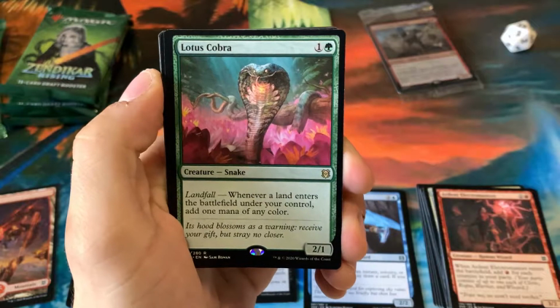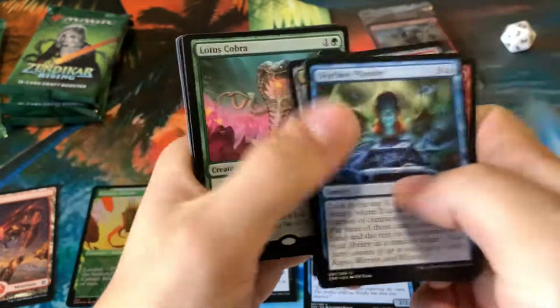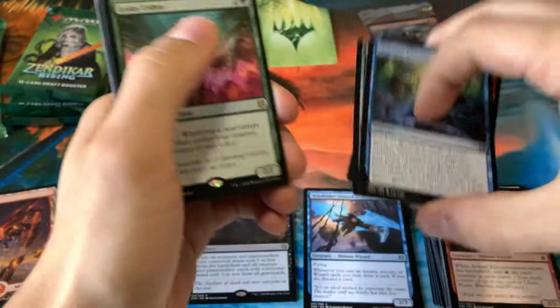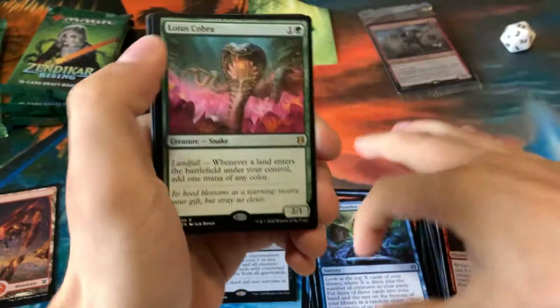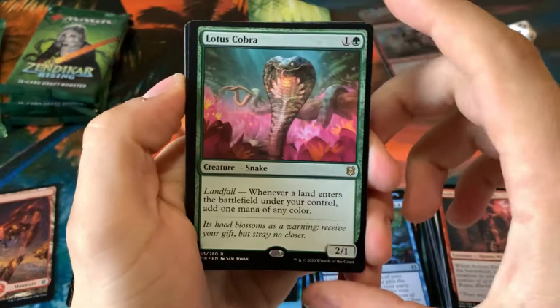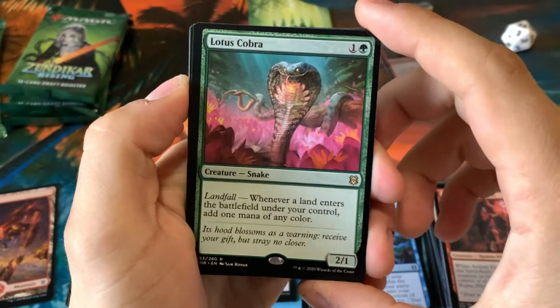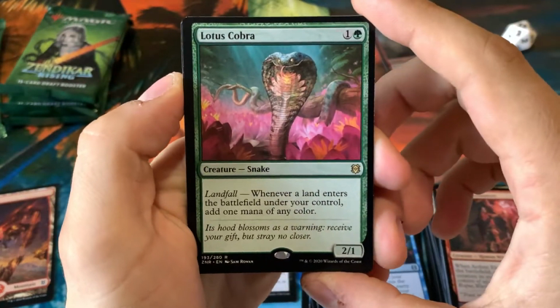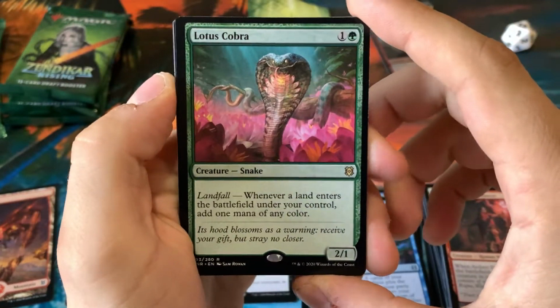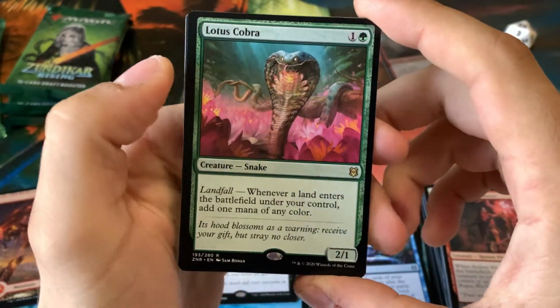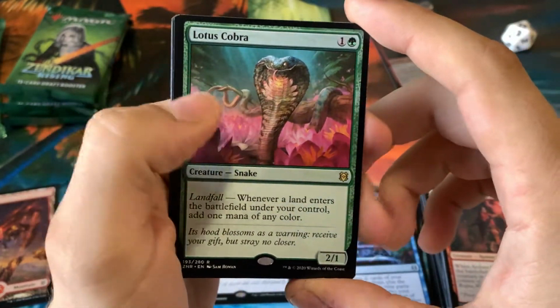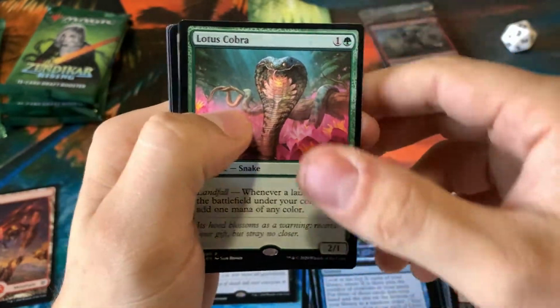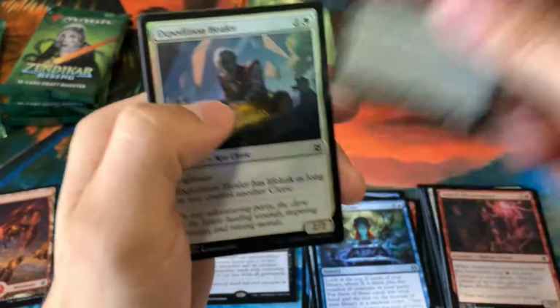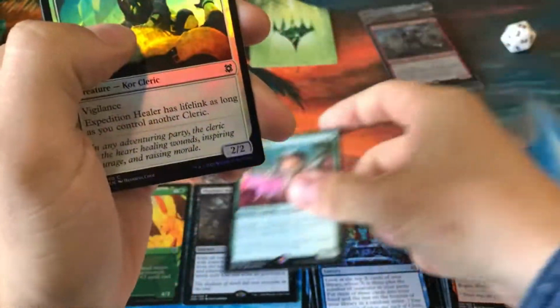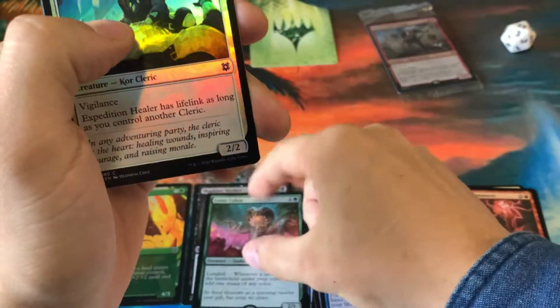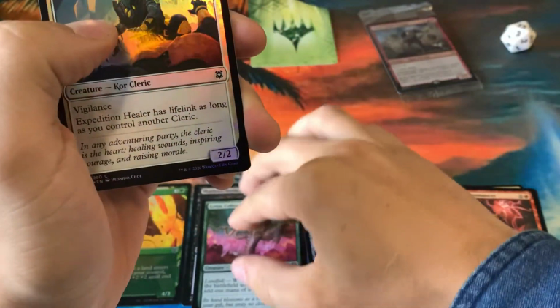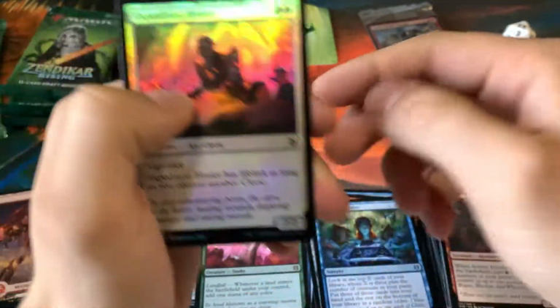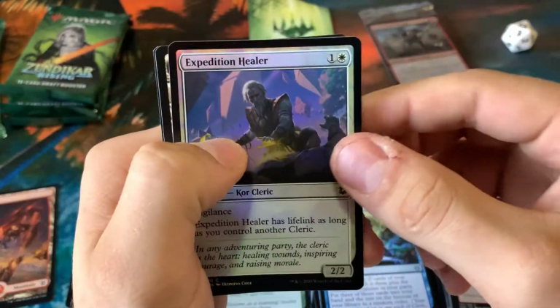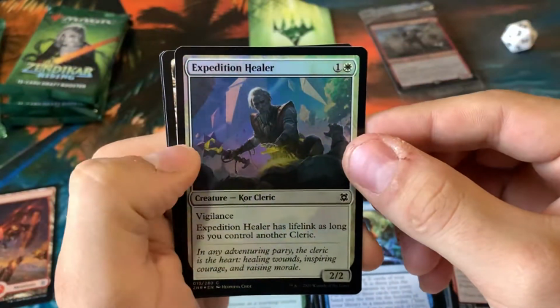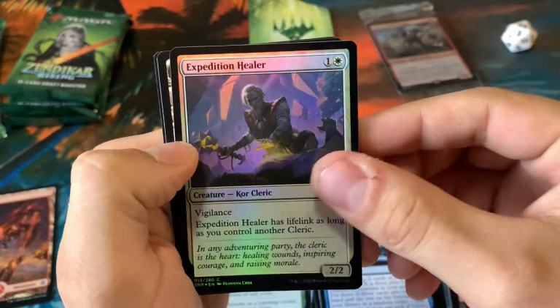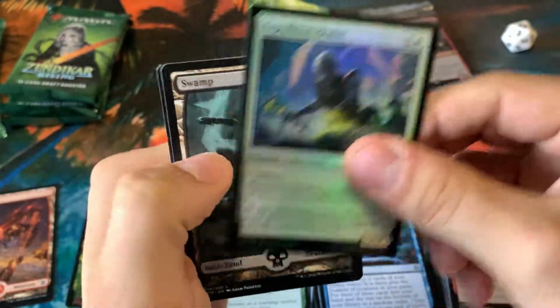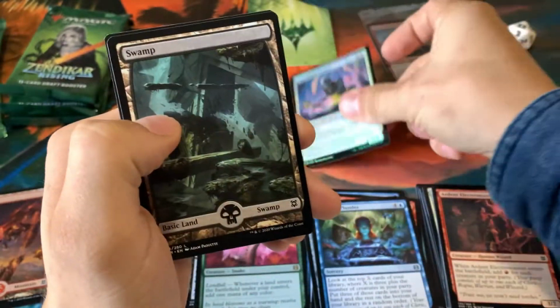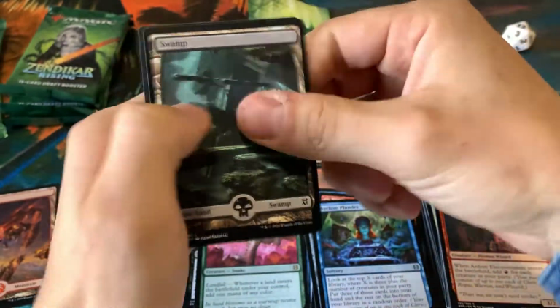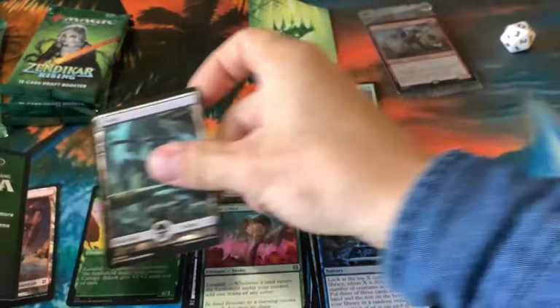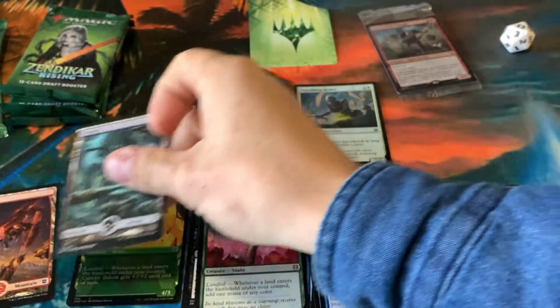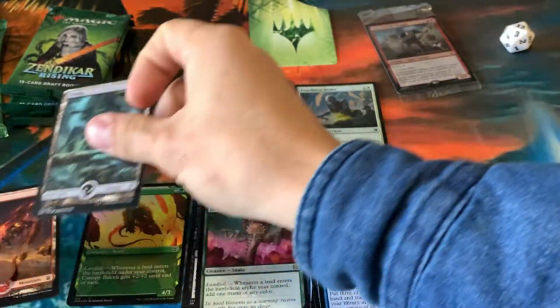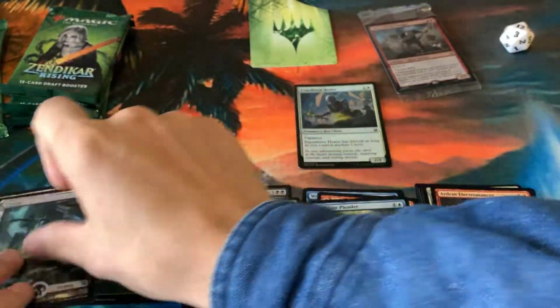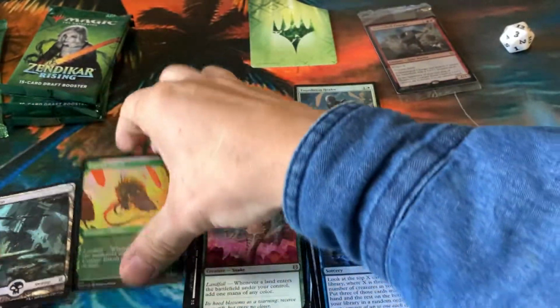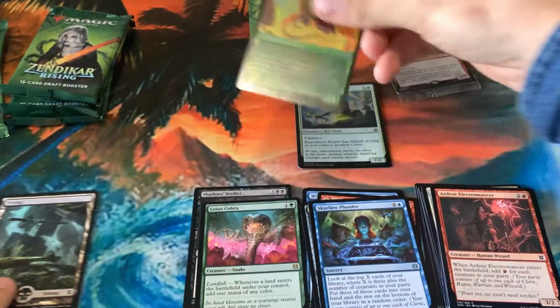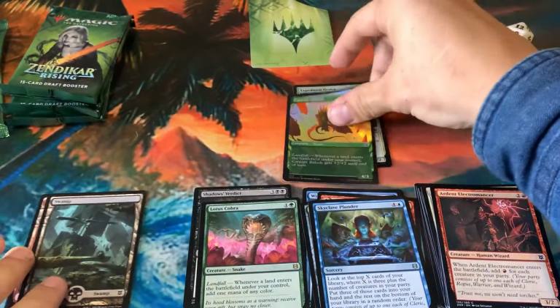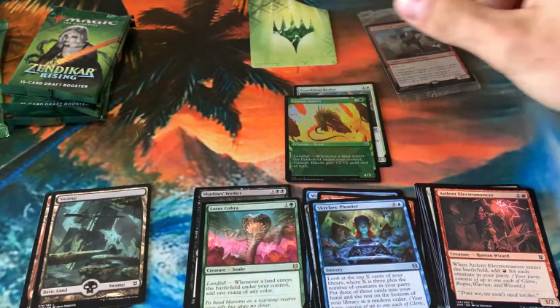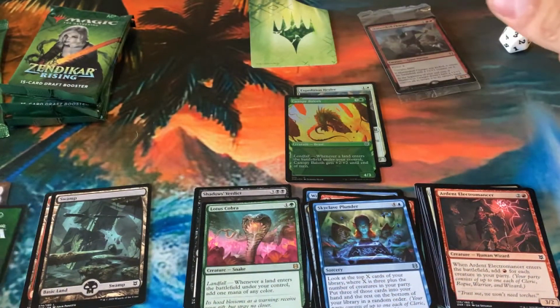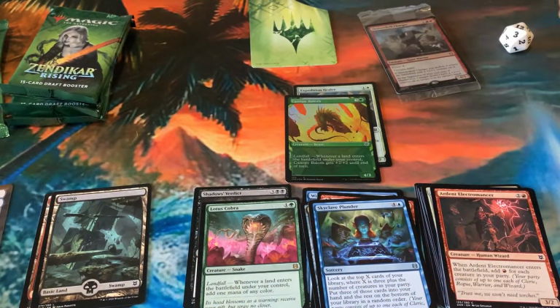Lotus Cobra — very nice. Whenever a land enters, it lets you add one mana of any color. Very cool, that's a very iconic card for sure. And an Expedition Healer — actually that's not the first foil, because we got that Canopy Baloth one earlier.